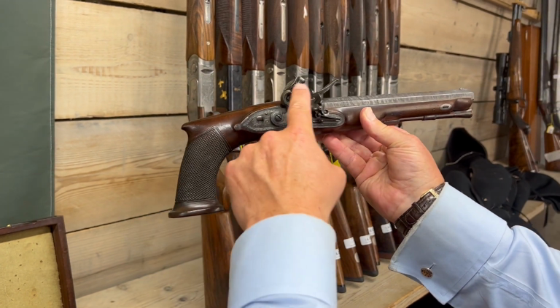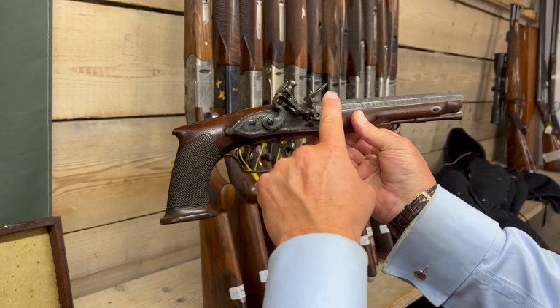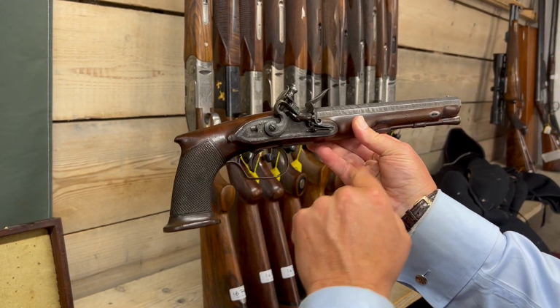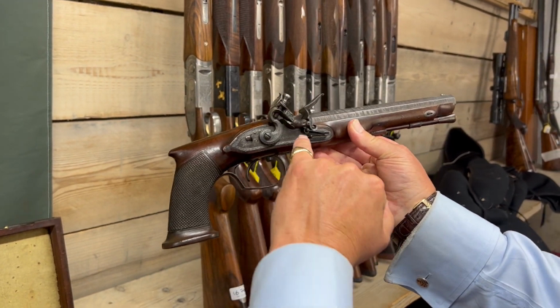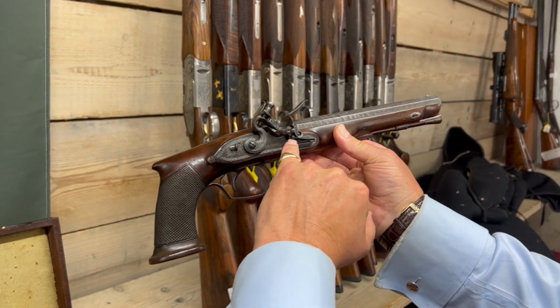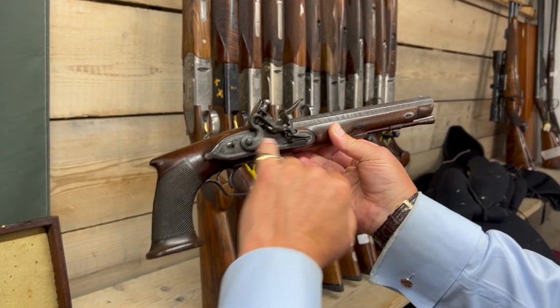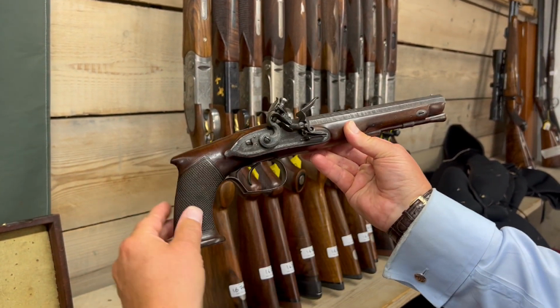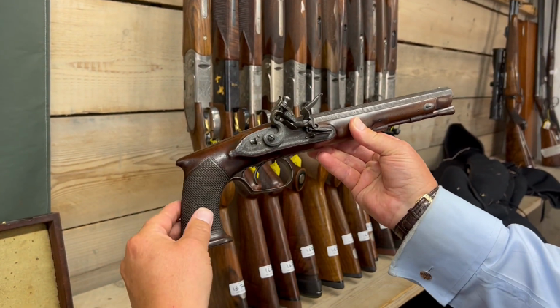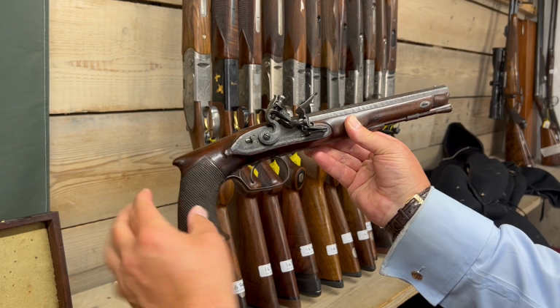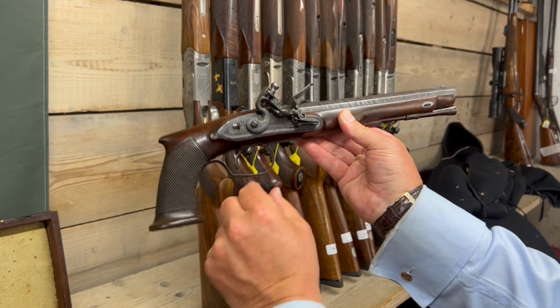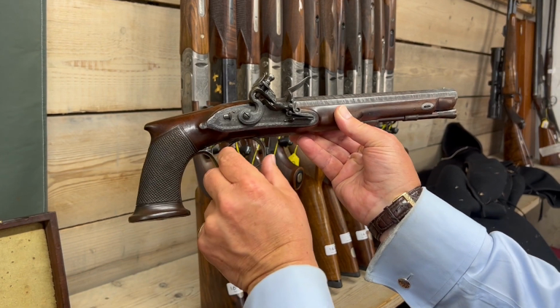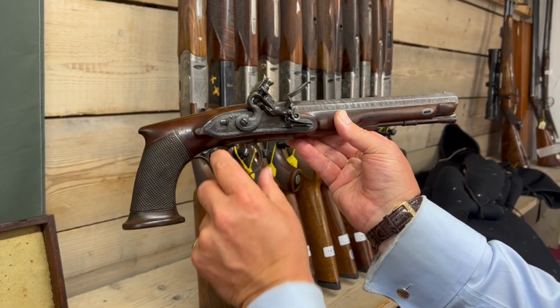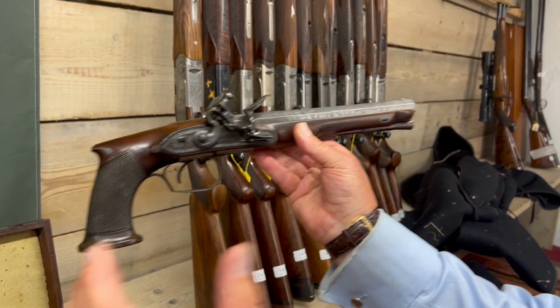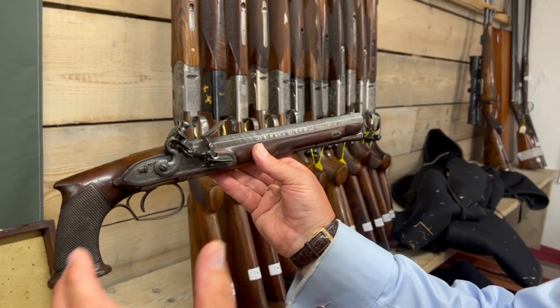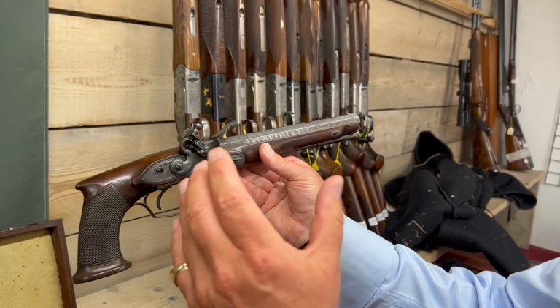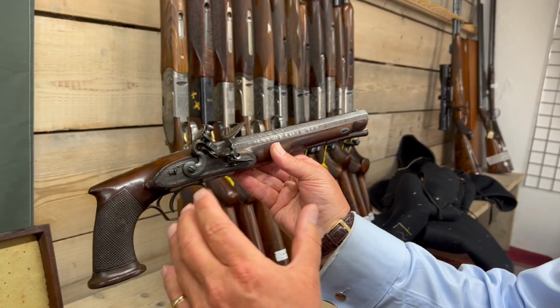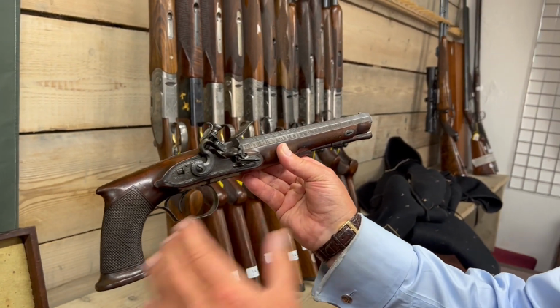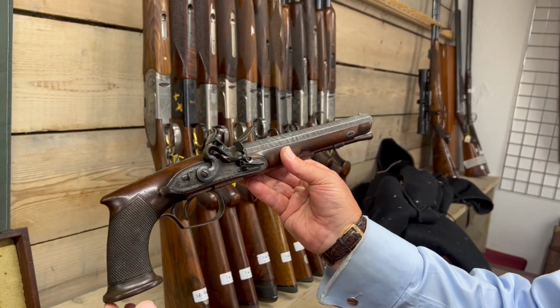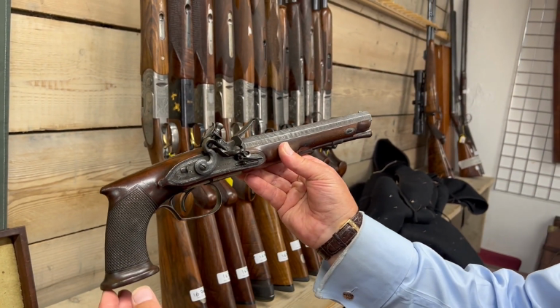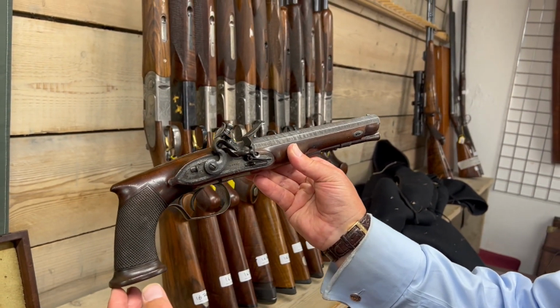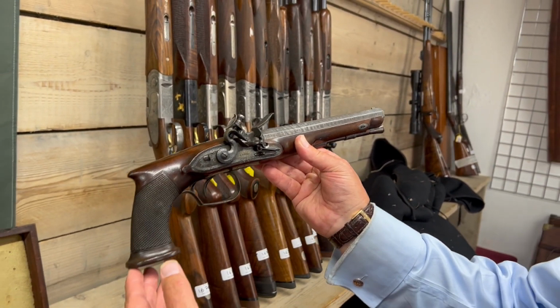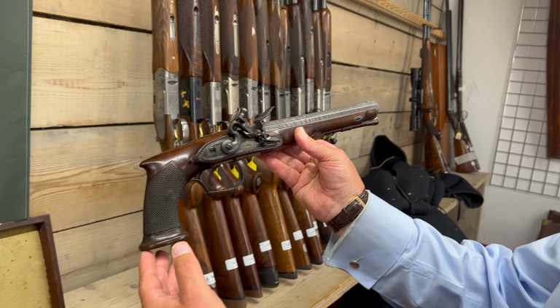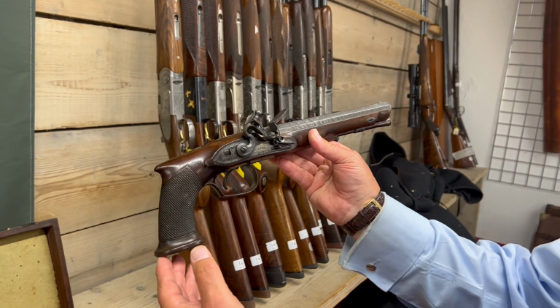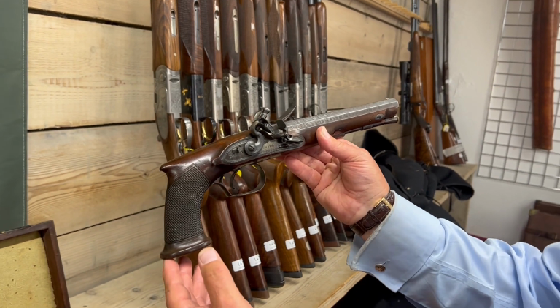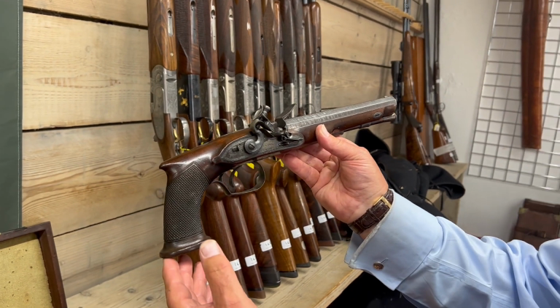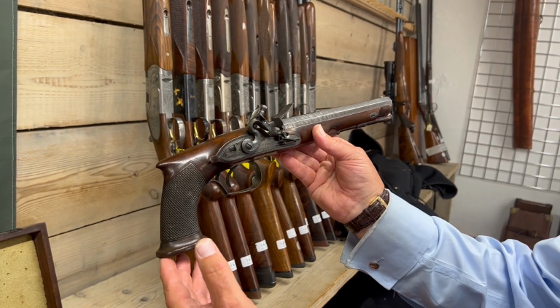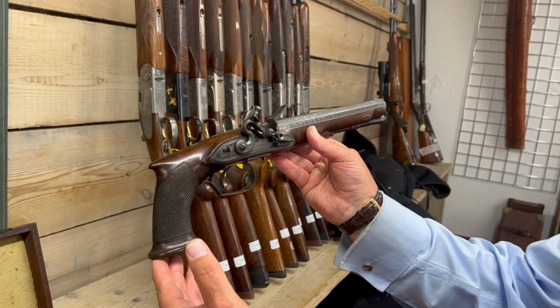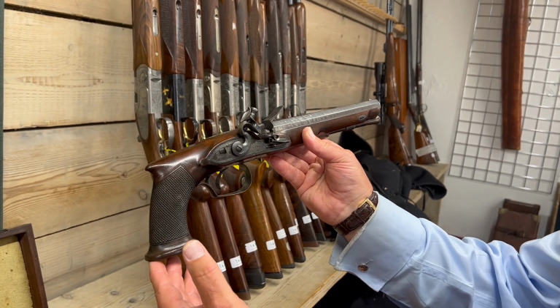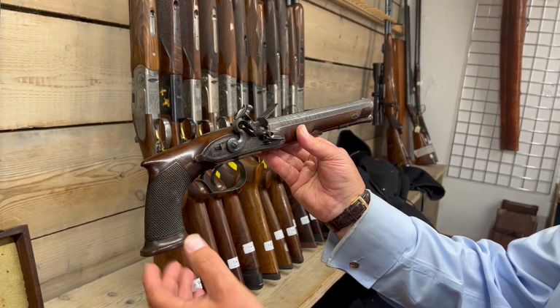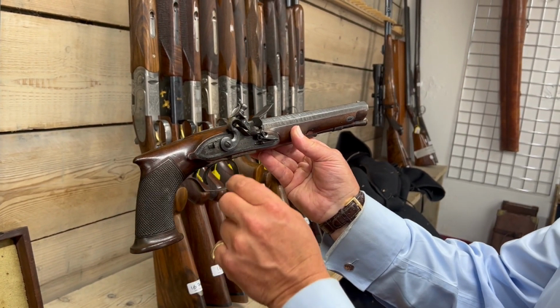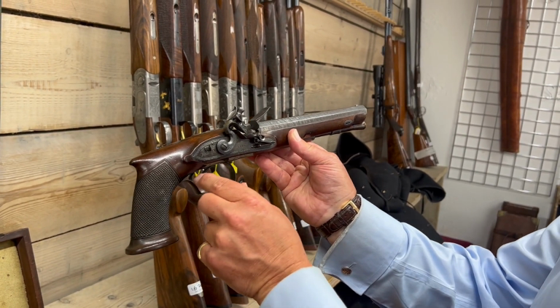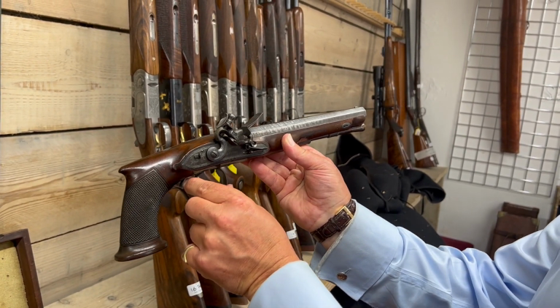Flintlock, roller frizzle, even a set trigger. Don't forget — life and death. One shot. Your honour was at stake. Set trigger.